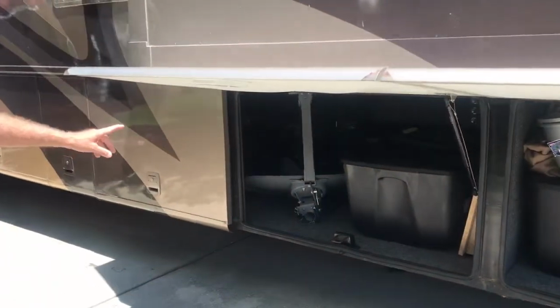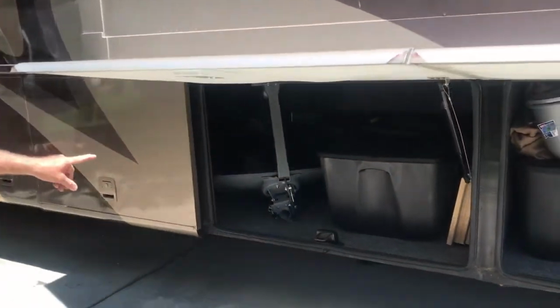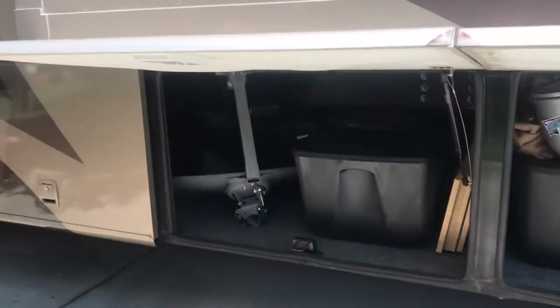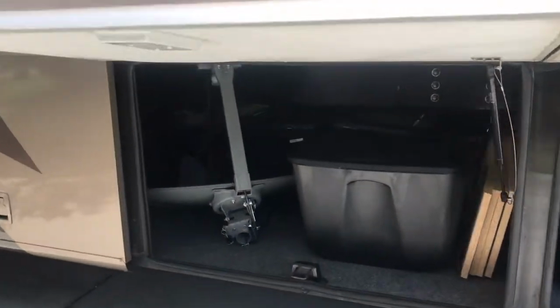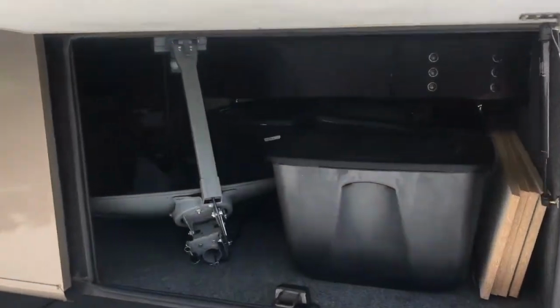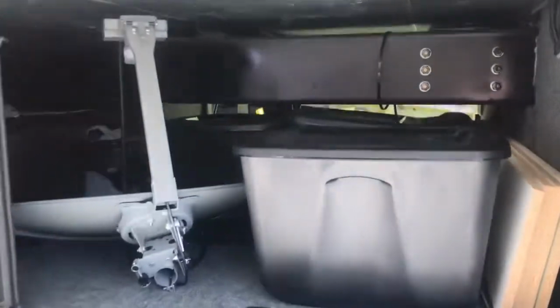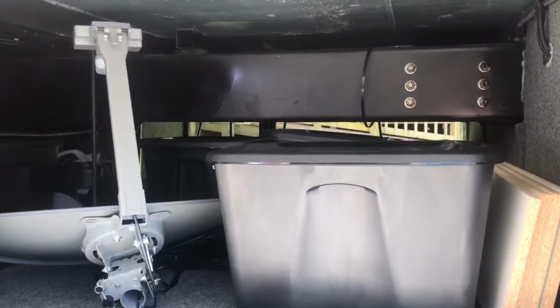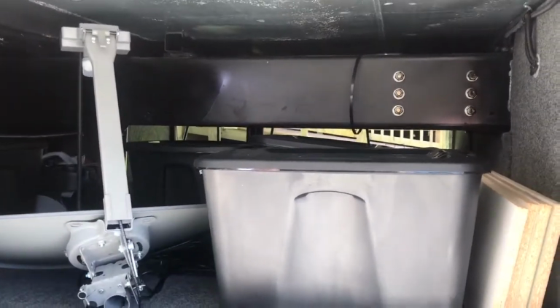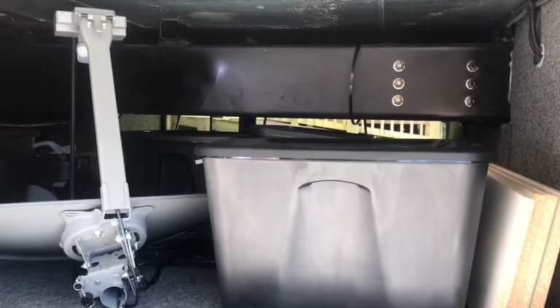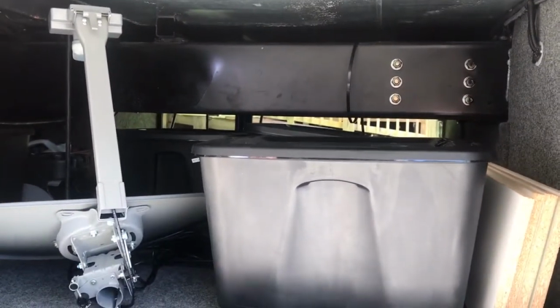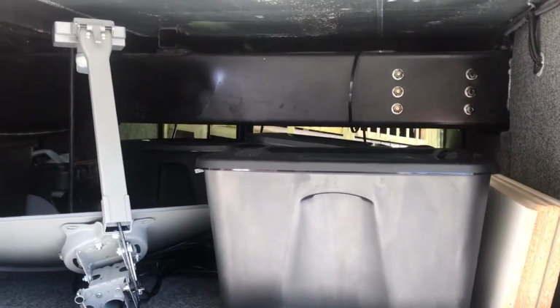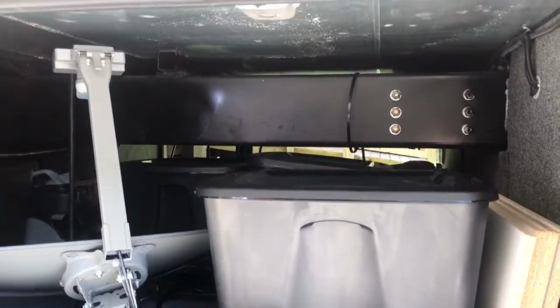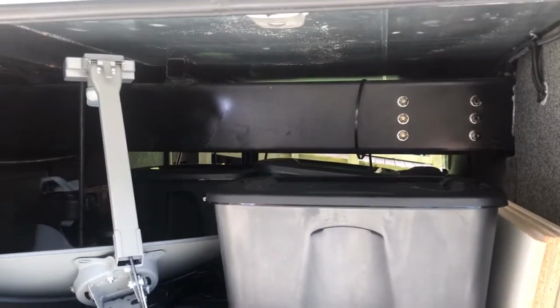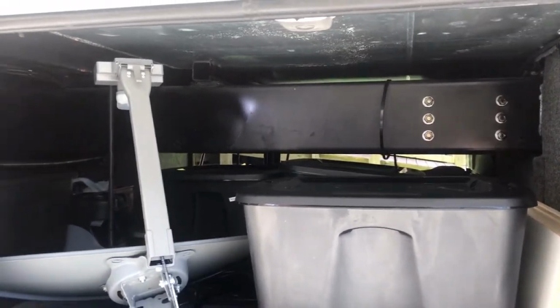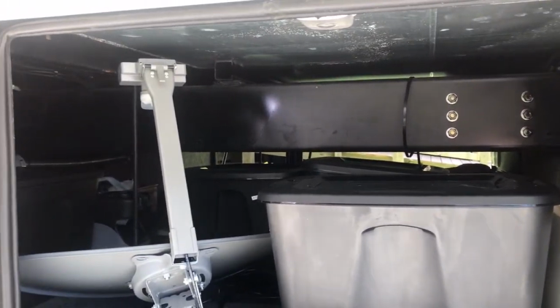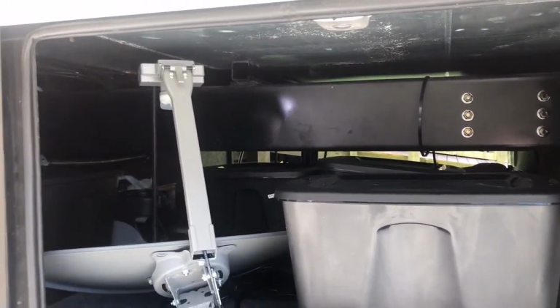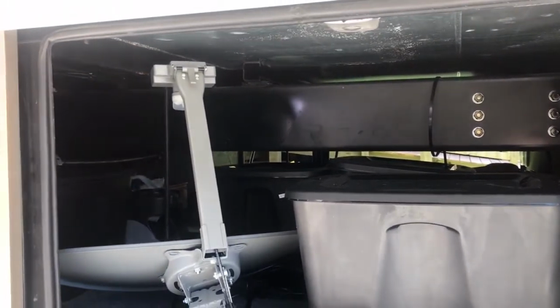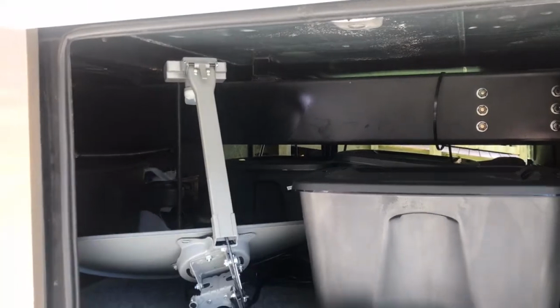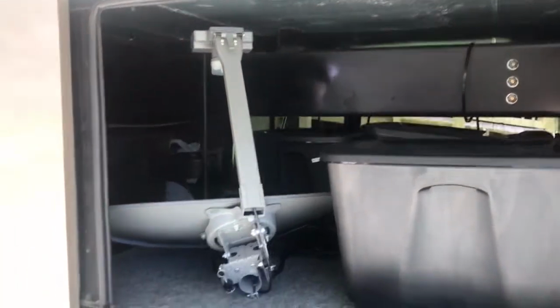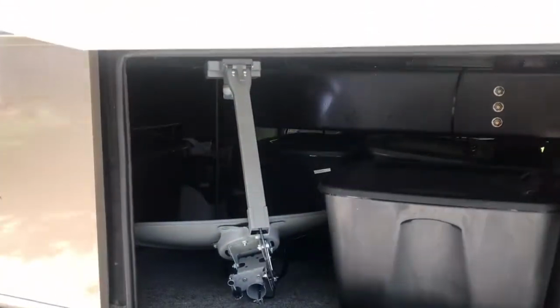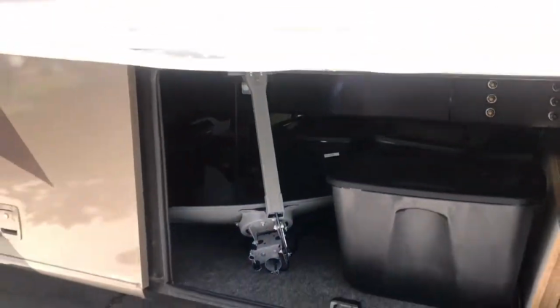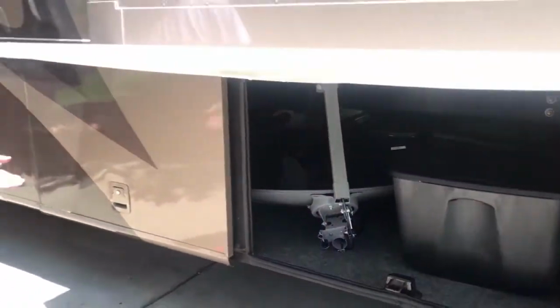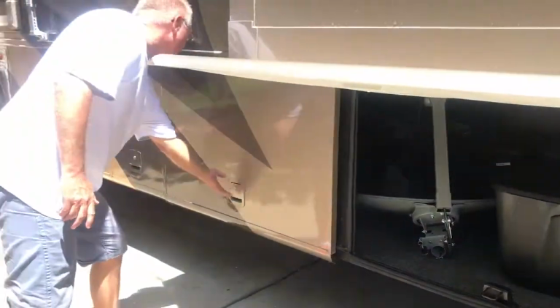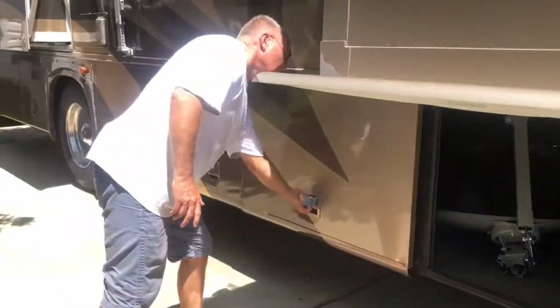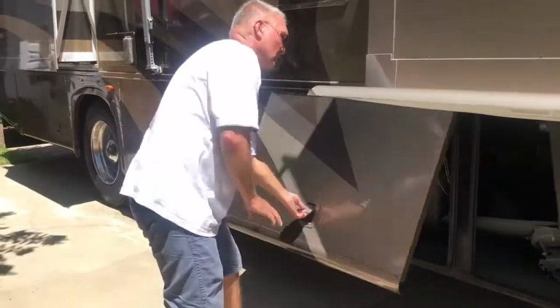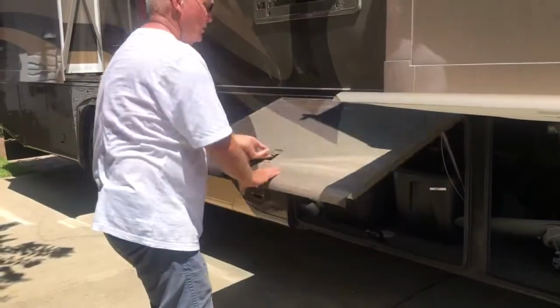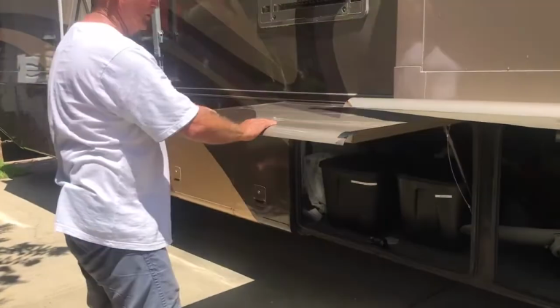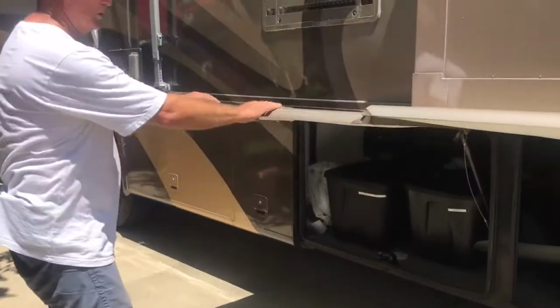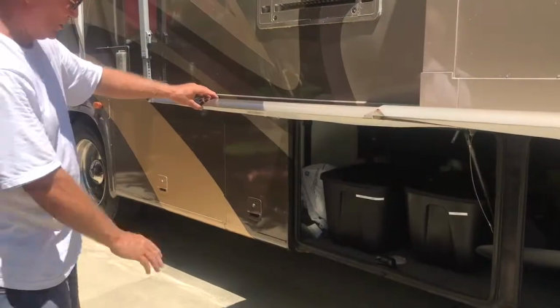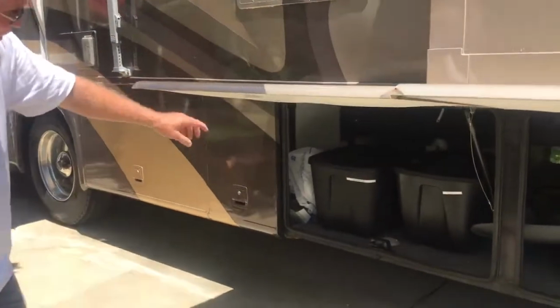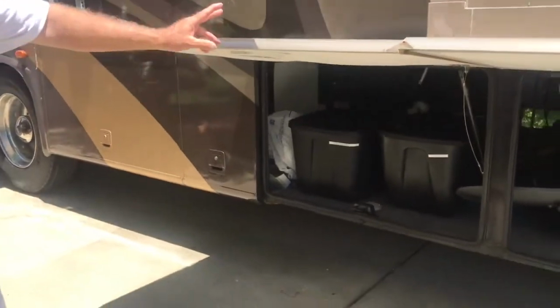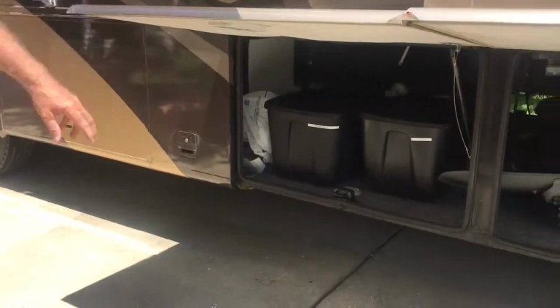These two compartments here go all the way through the coach. There's a ton of room — it goes all the way through, and you can crawl out the other side. And there's more storage as well.